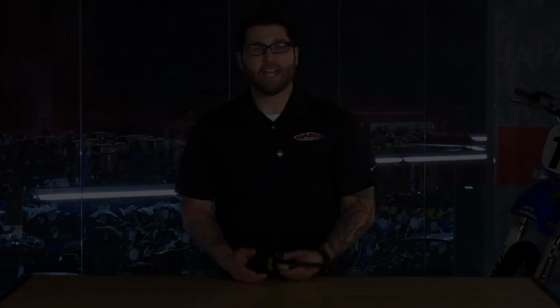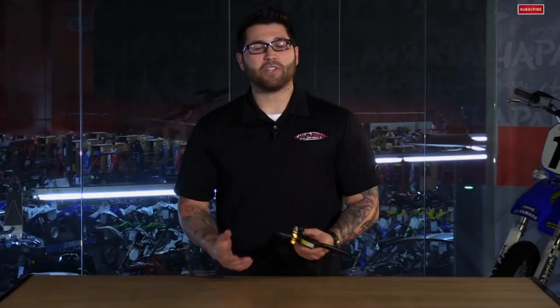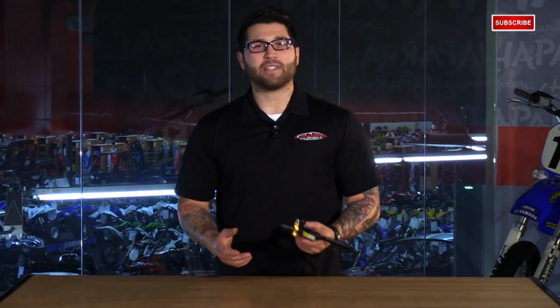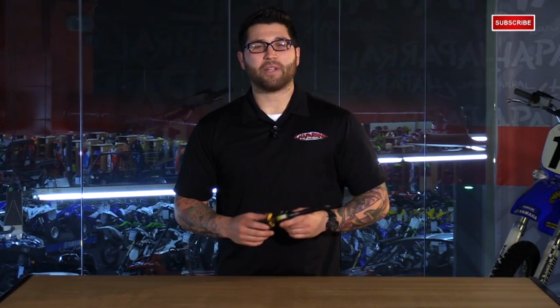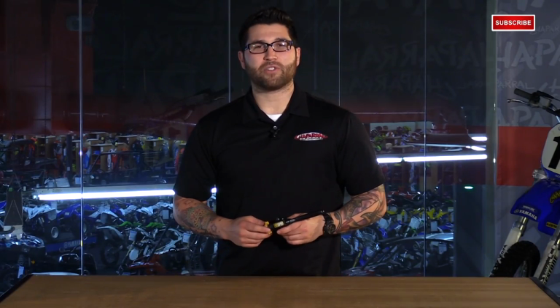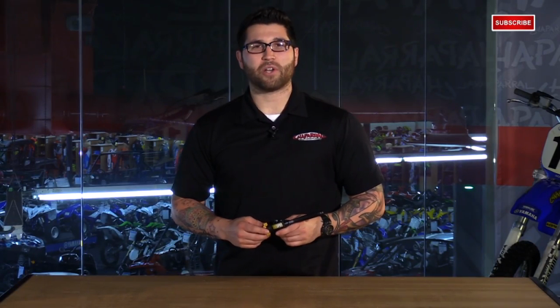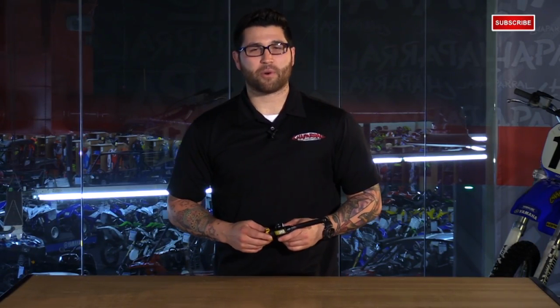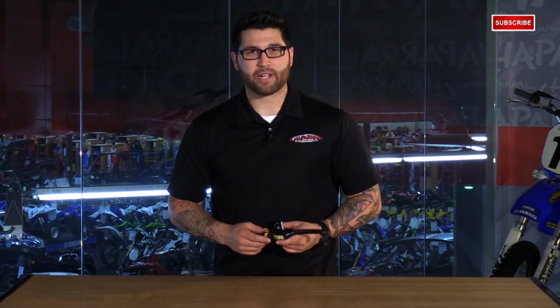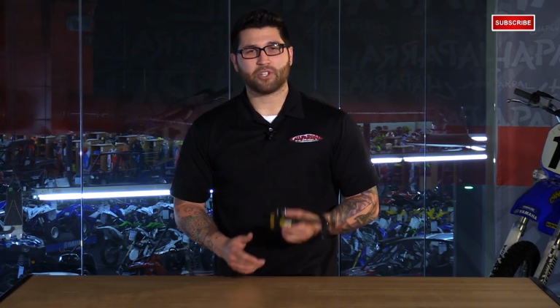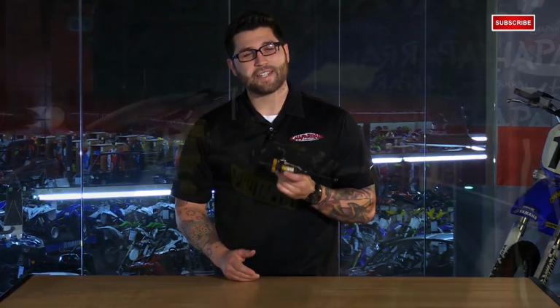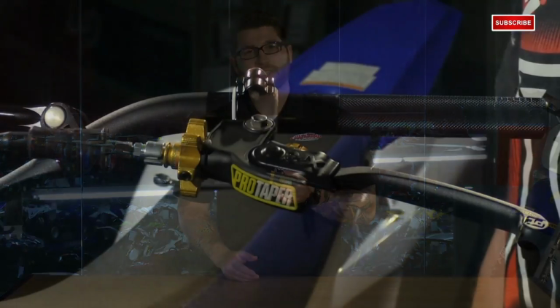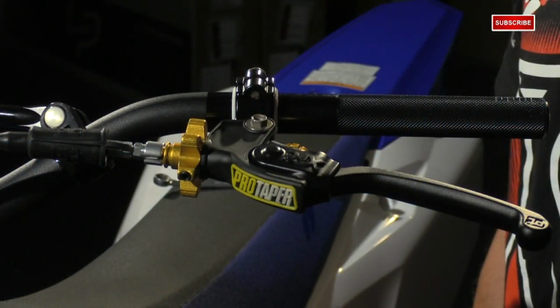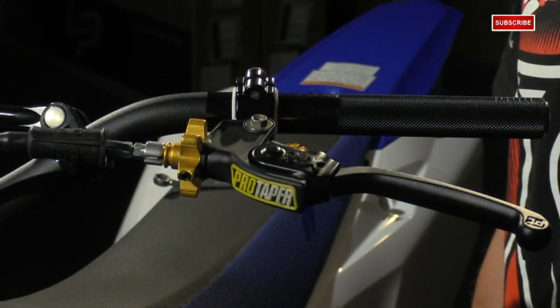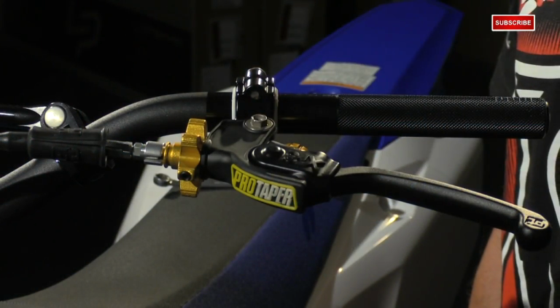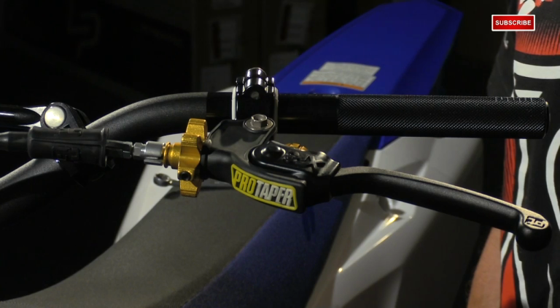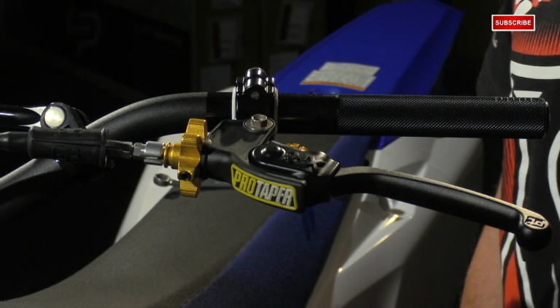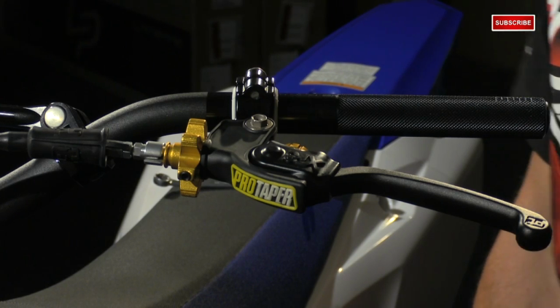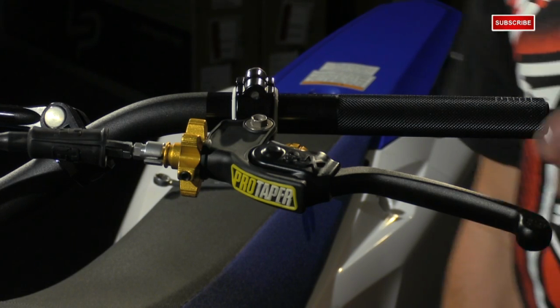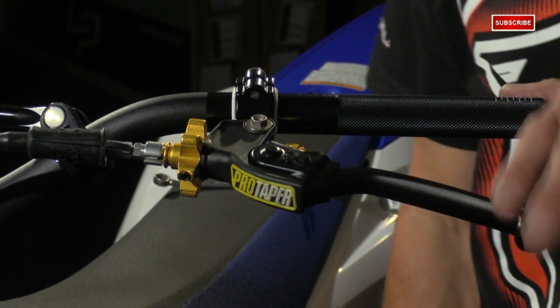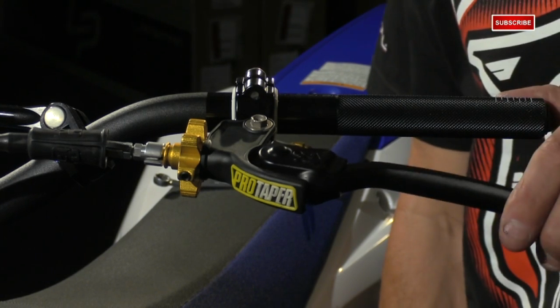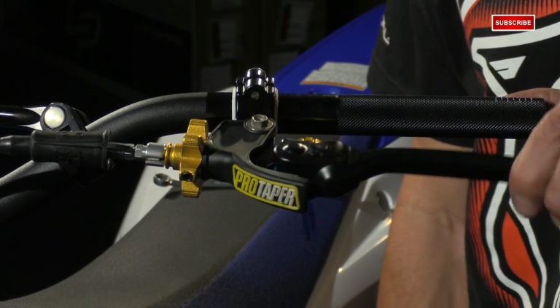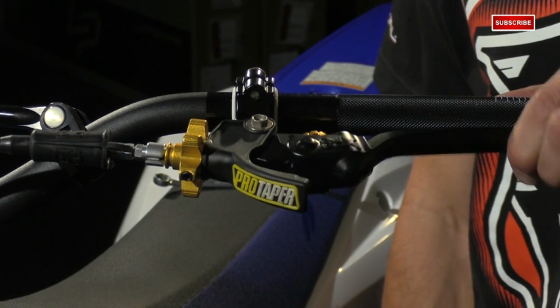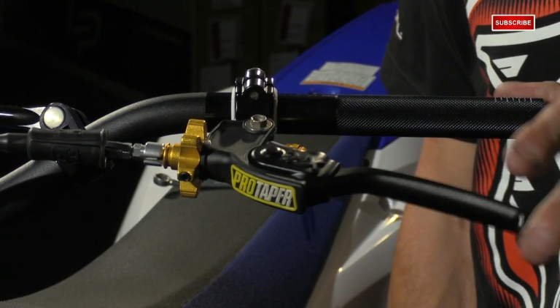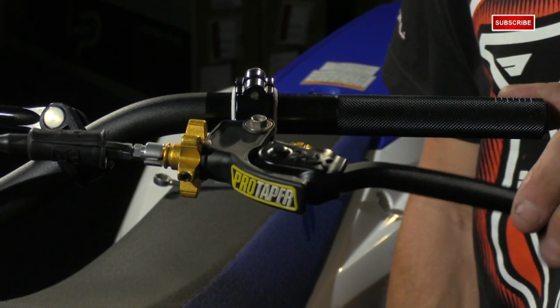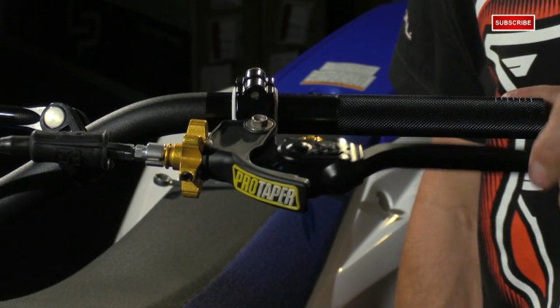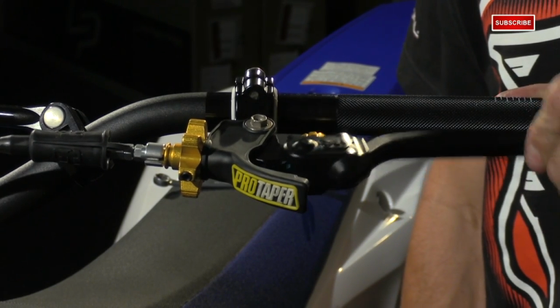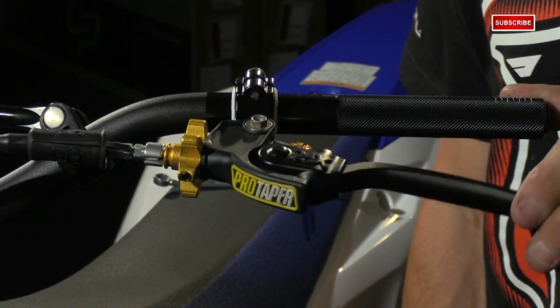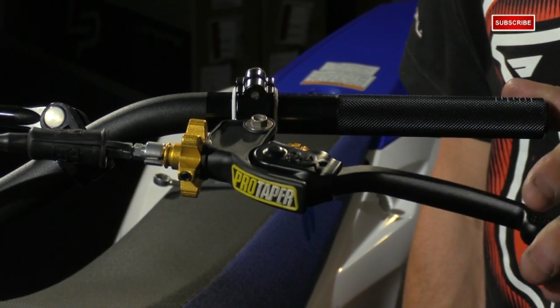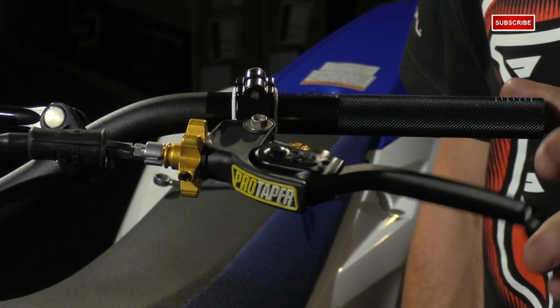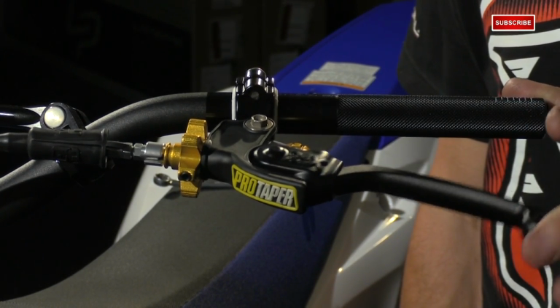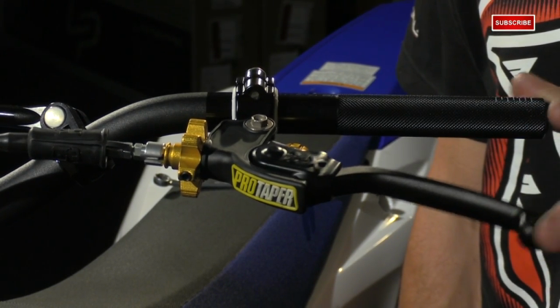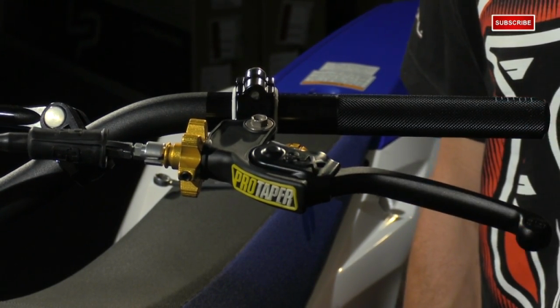If you're looking to upgrade the controls on your motorcycle, you should definitely take a look at the ProTaper Profile Pro Clutch Perch. Let's go ahead and run through some of the great features that this thing has to offer.